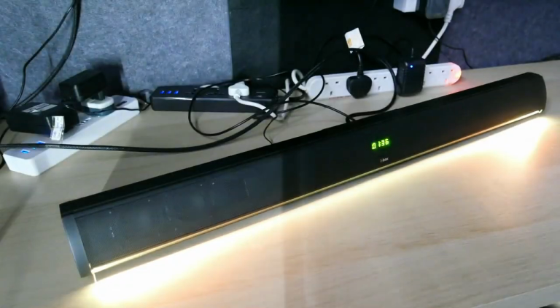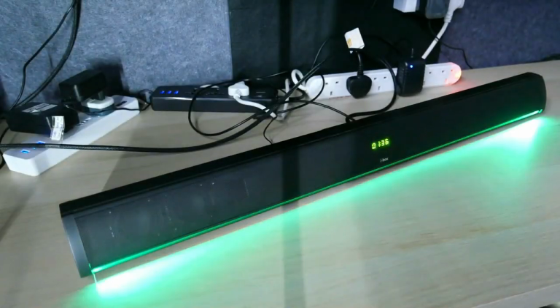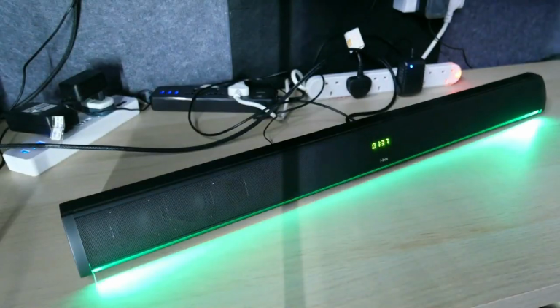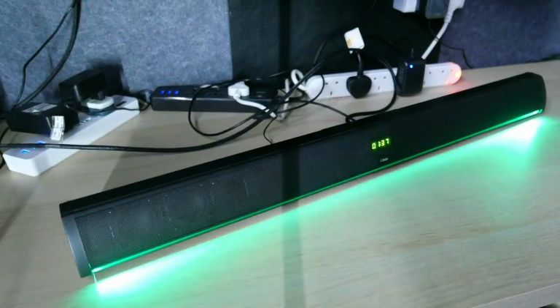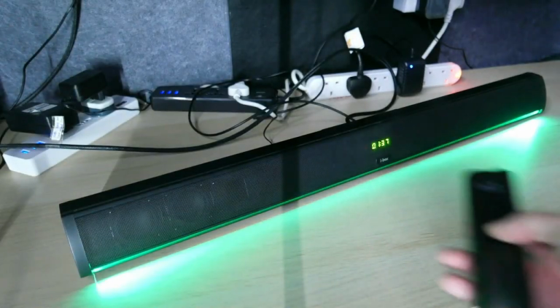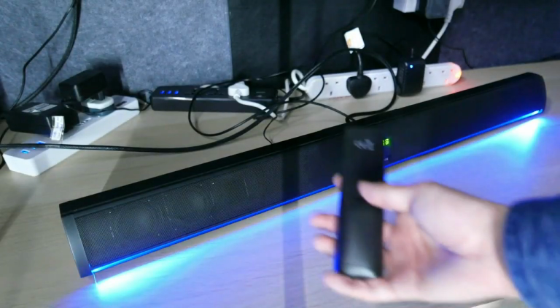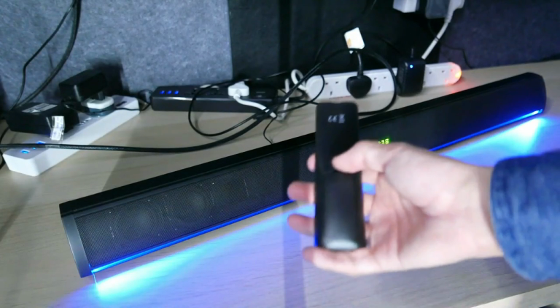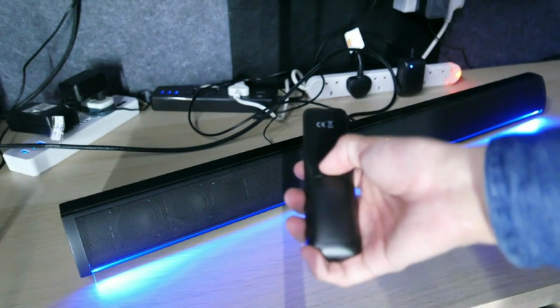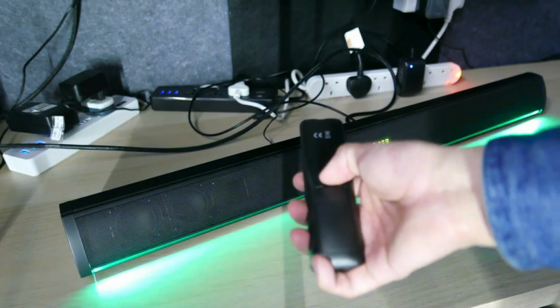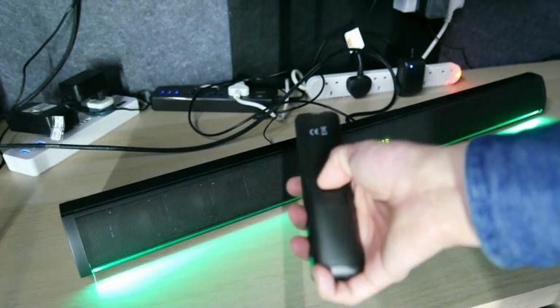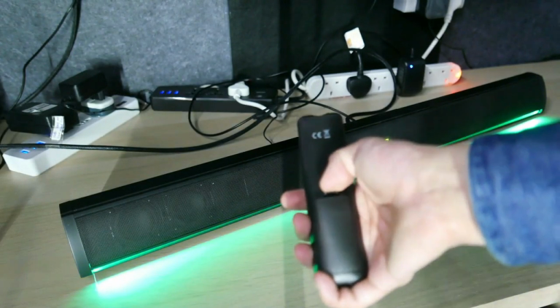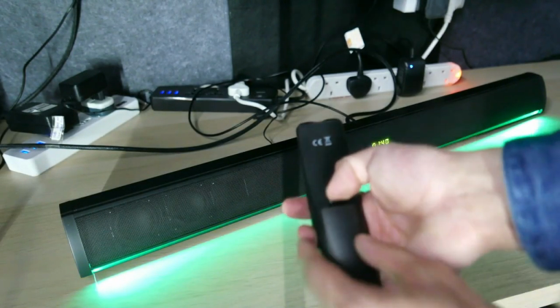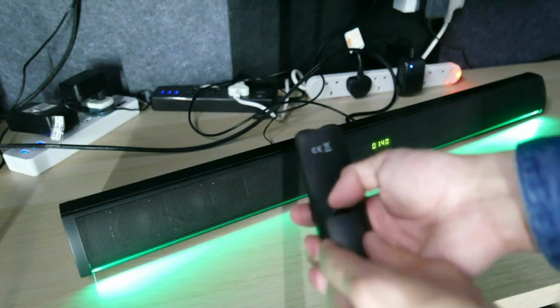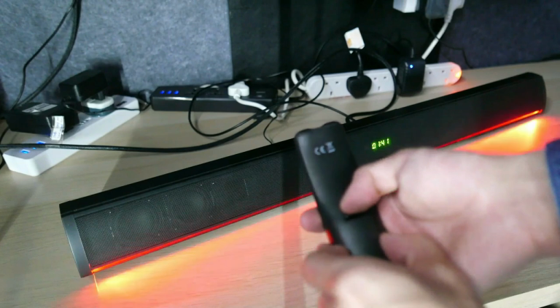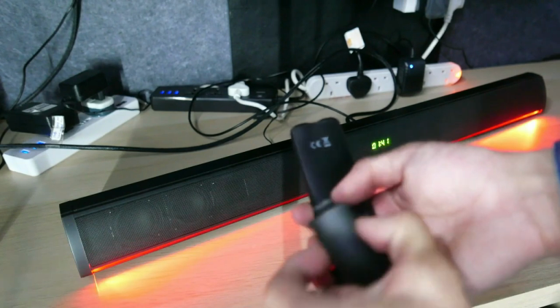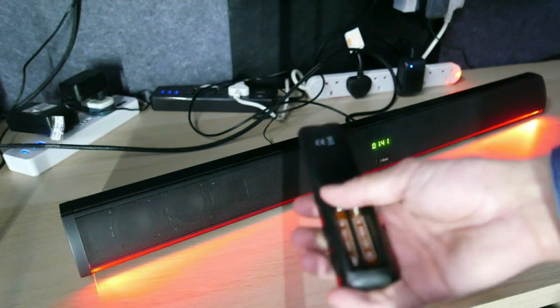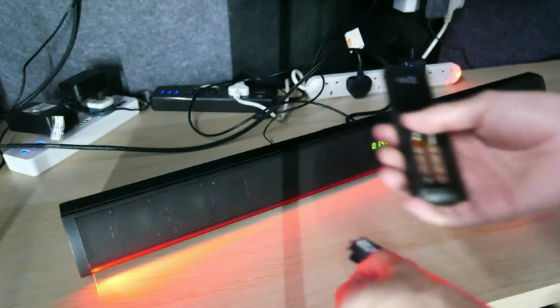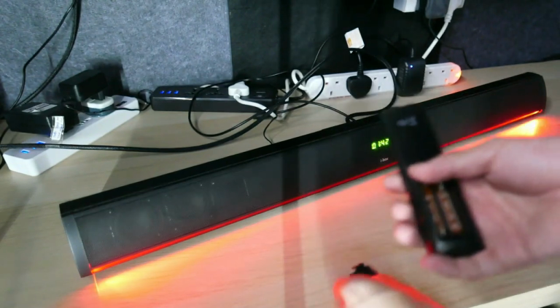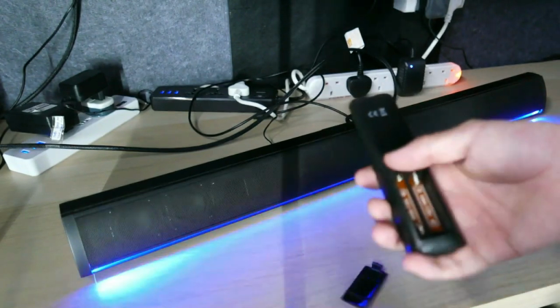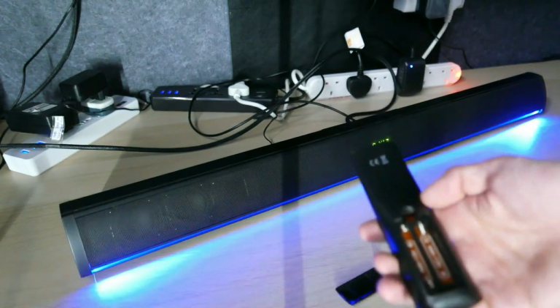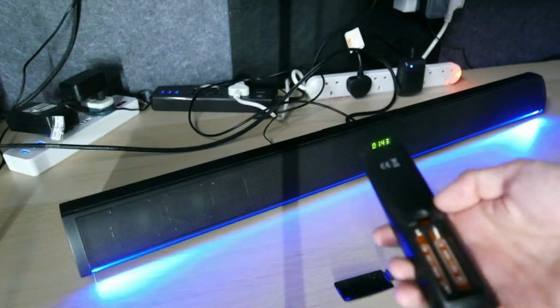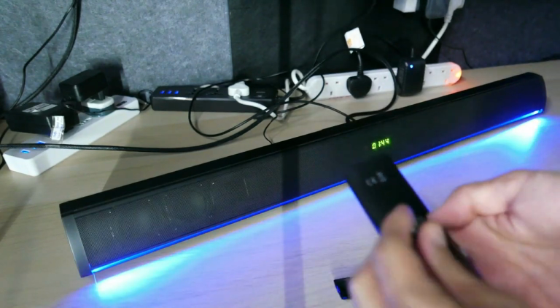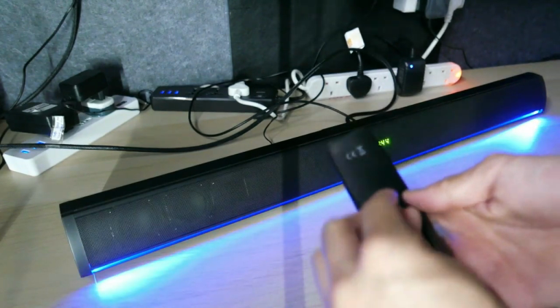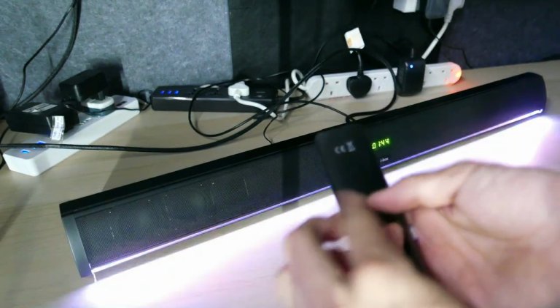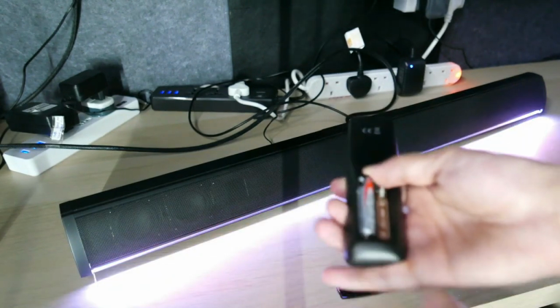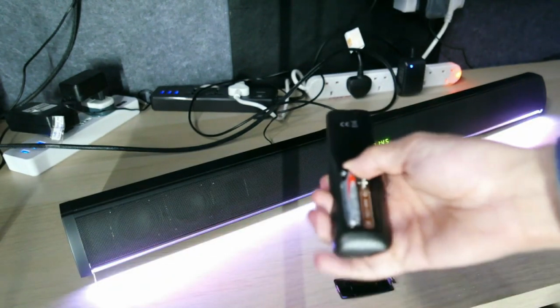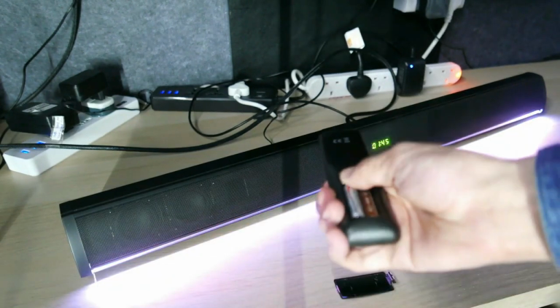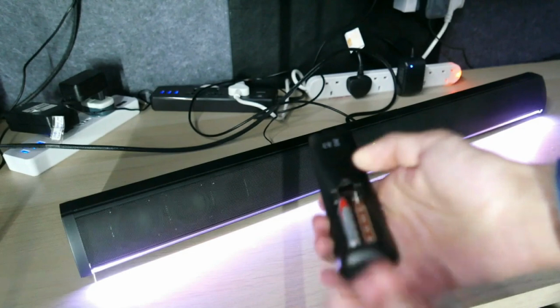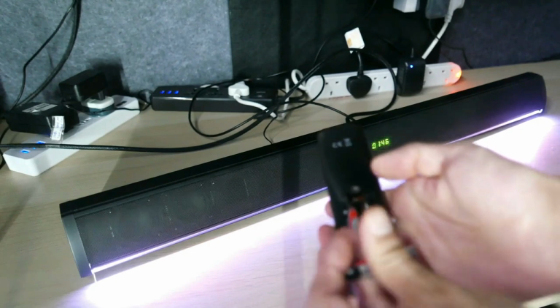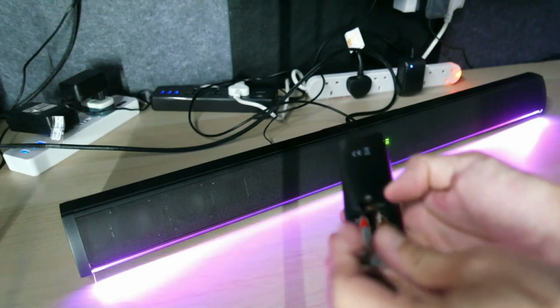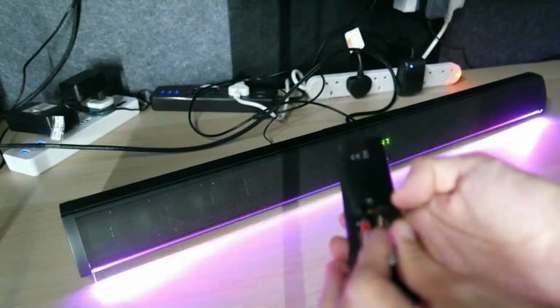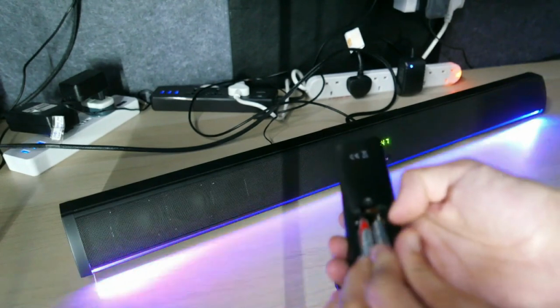The remote for the Calibro uses two AAA batteries. Insert the batteries into the remote control. Ensure to check the polarity to make sure the batteries are fitted correctly.